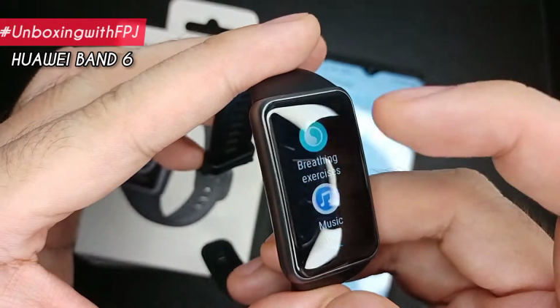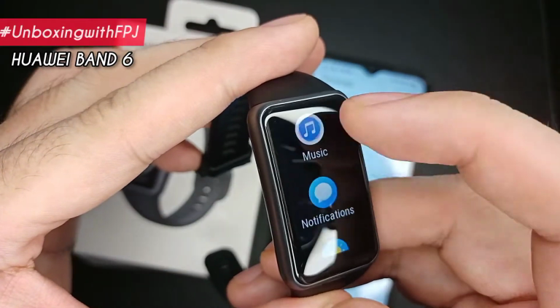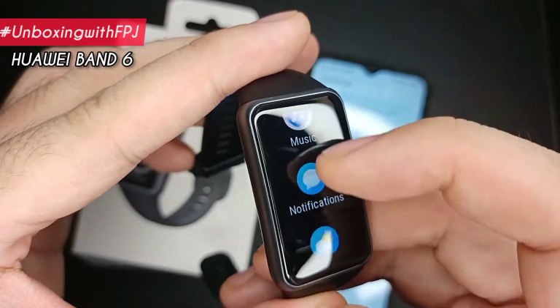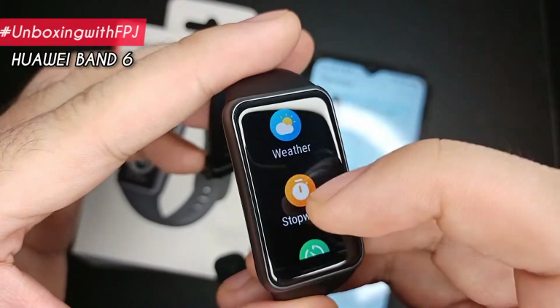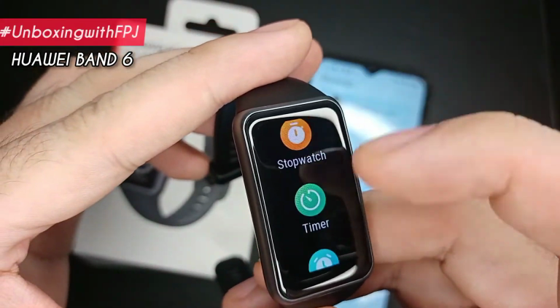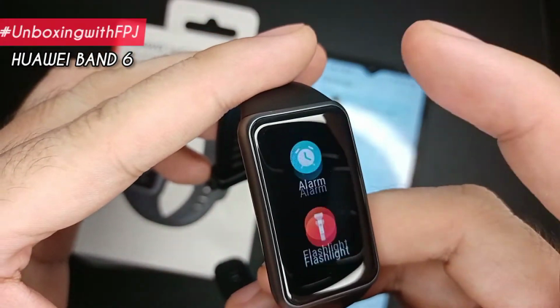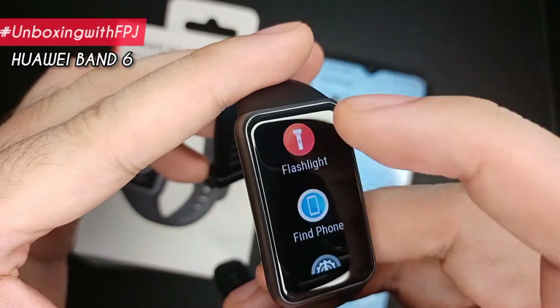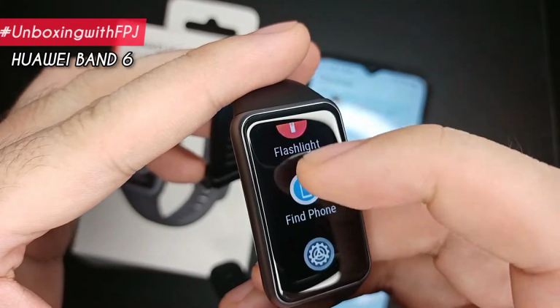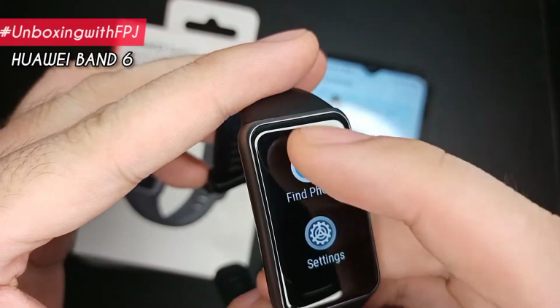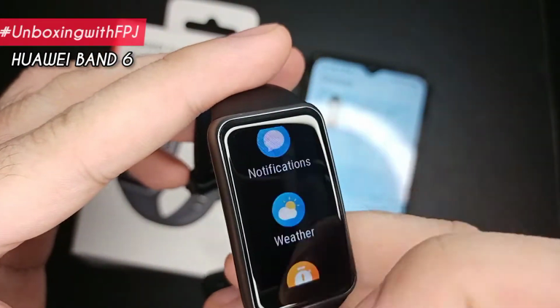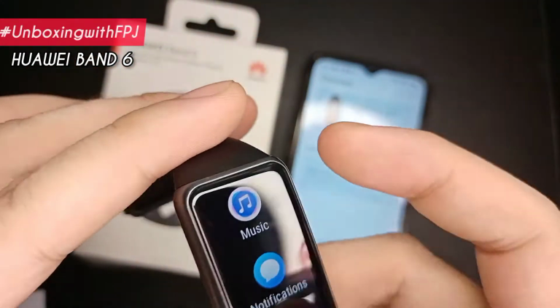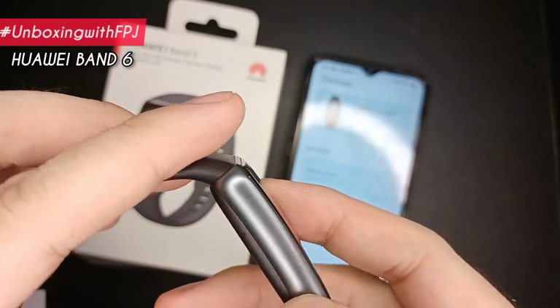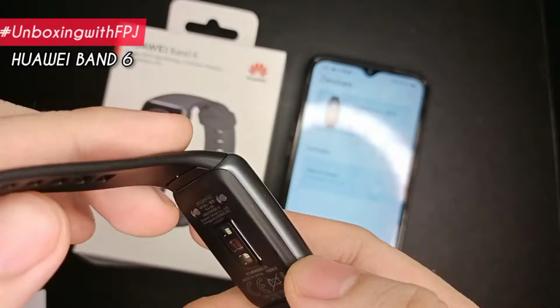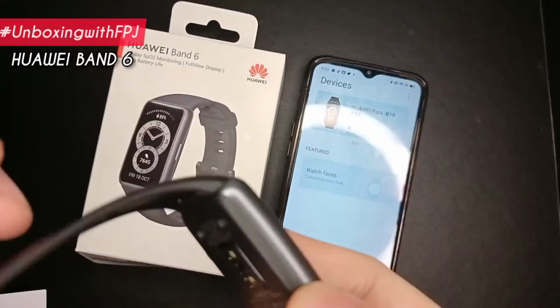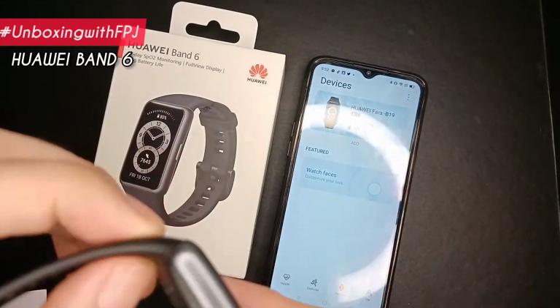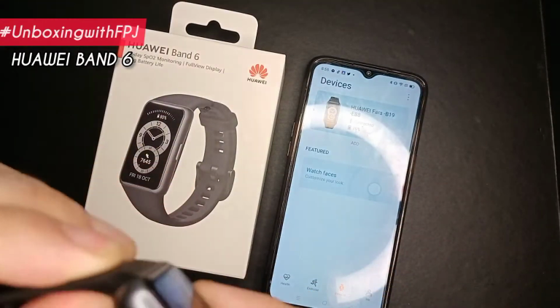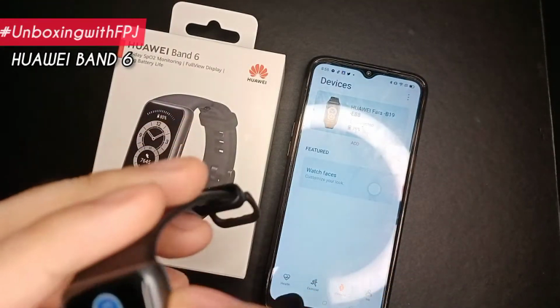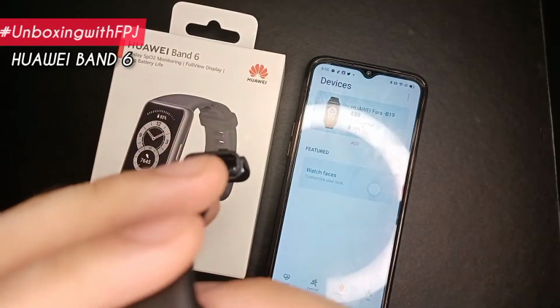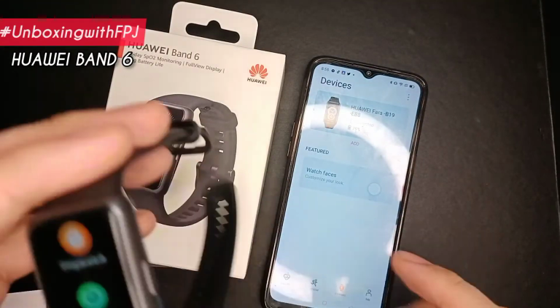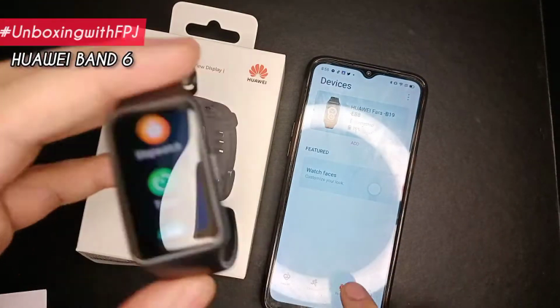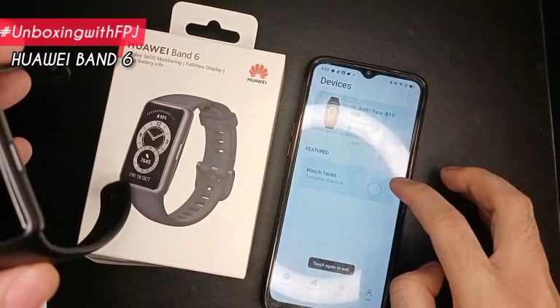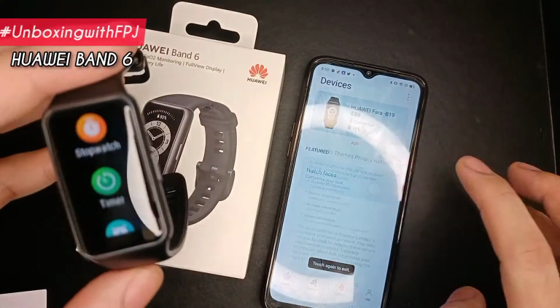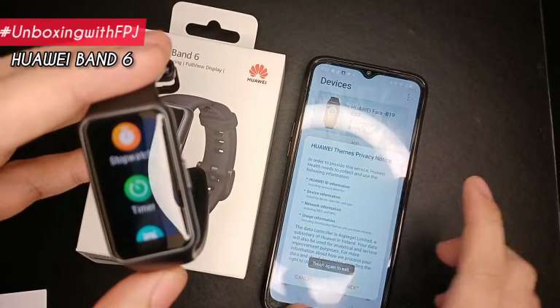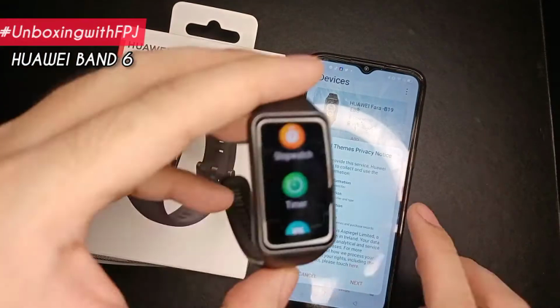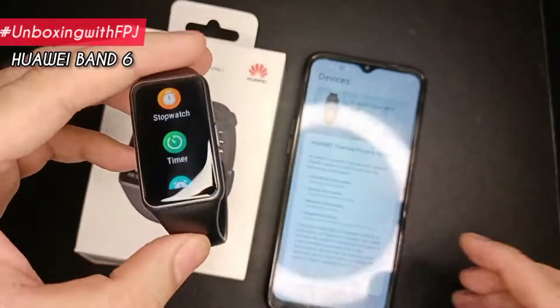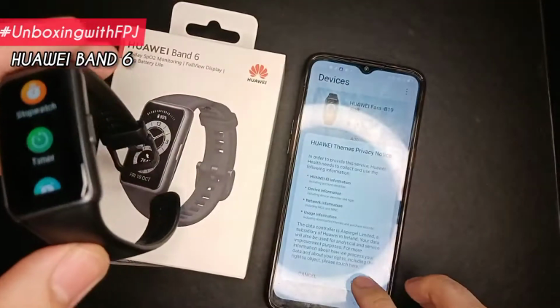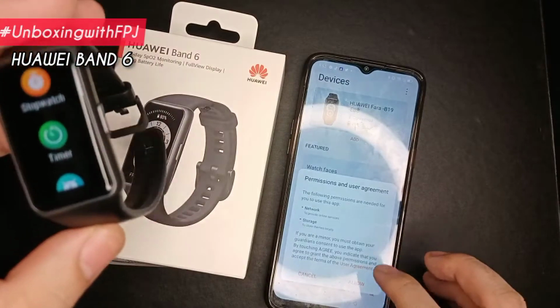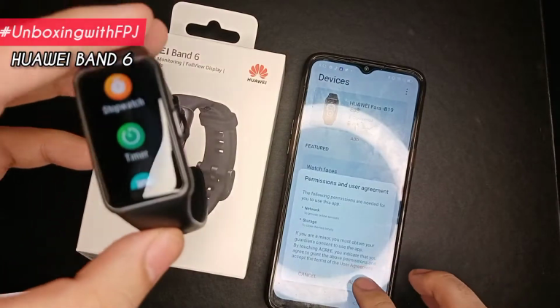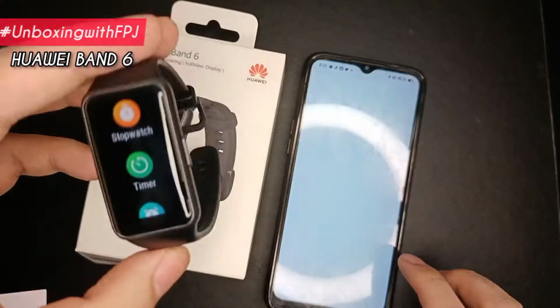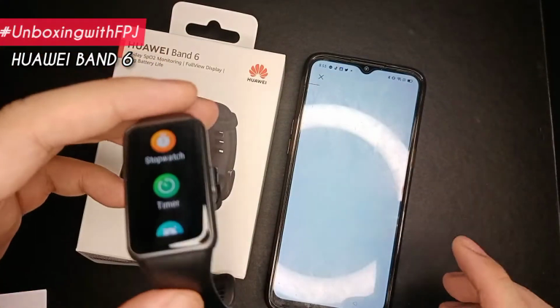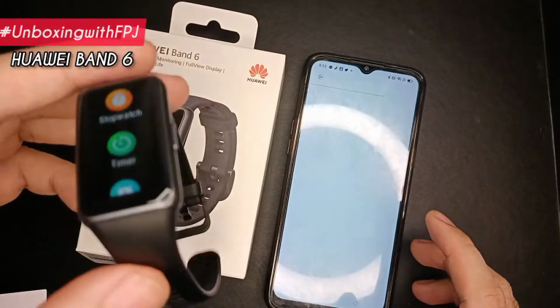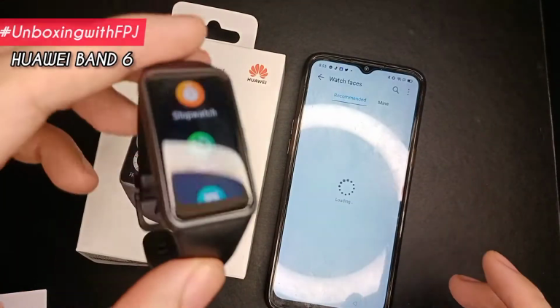But wait, there's more! You can also track the weather in your area. It also has useful functions such as the stopwatch, time, alarm, and can even help you find your phone with vibrations and sounds.